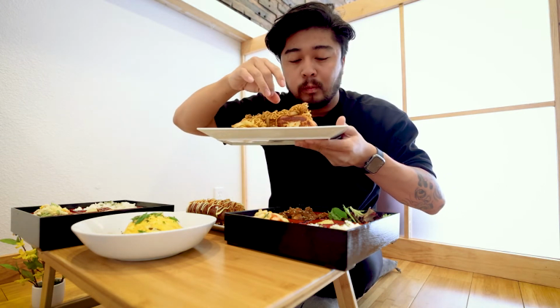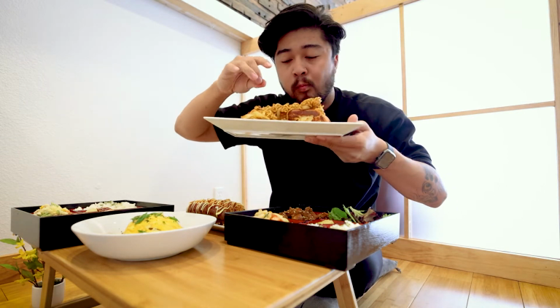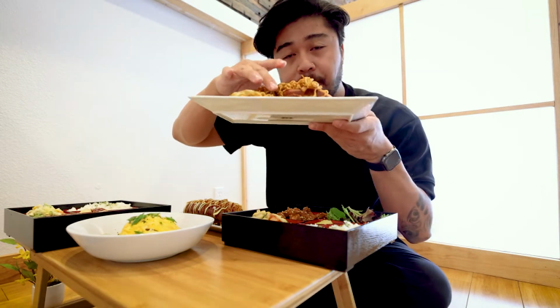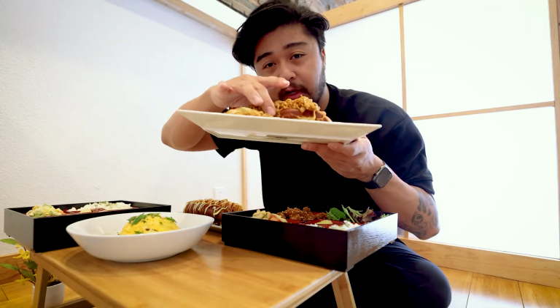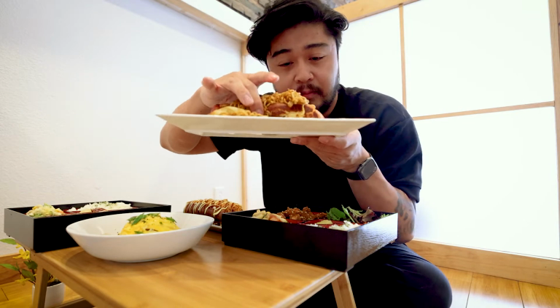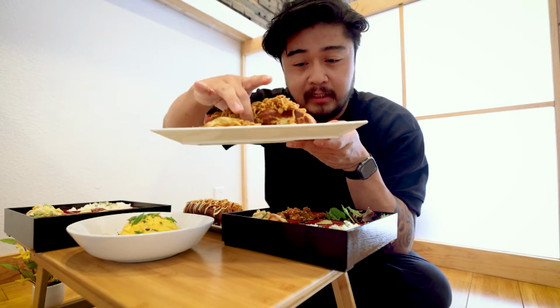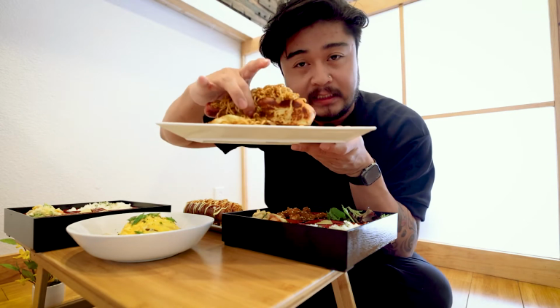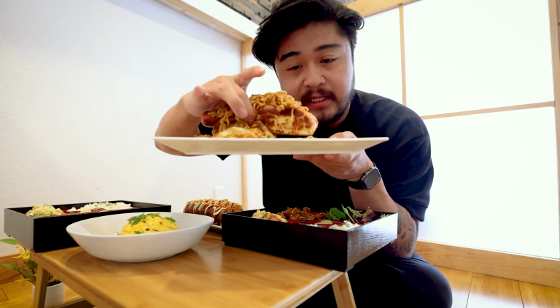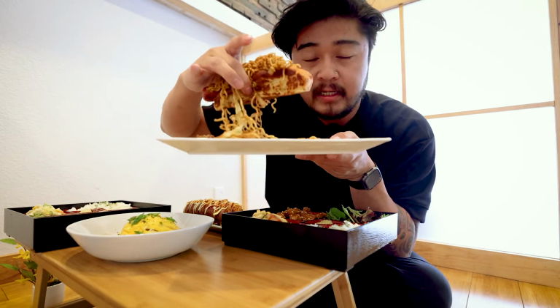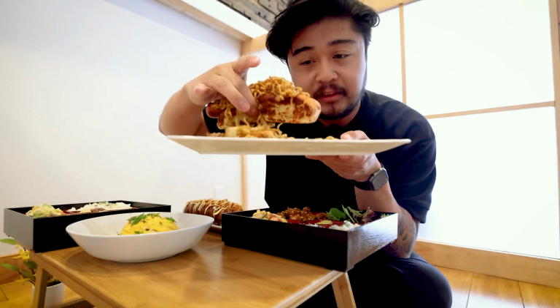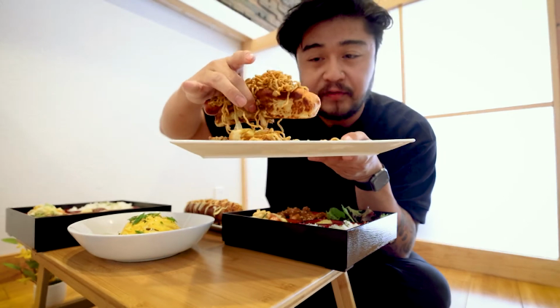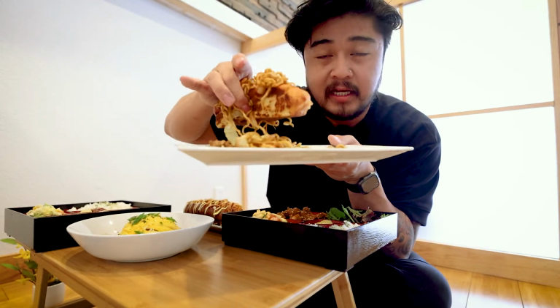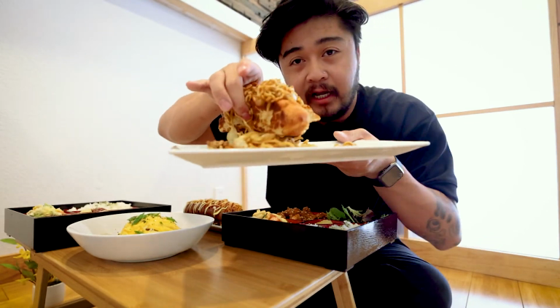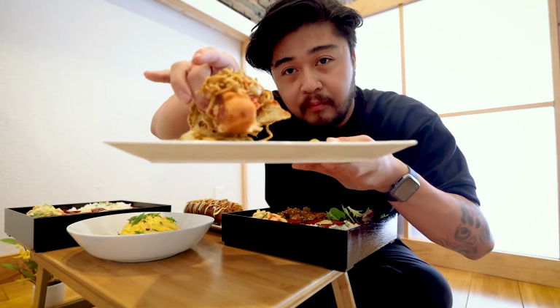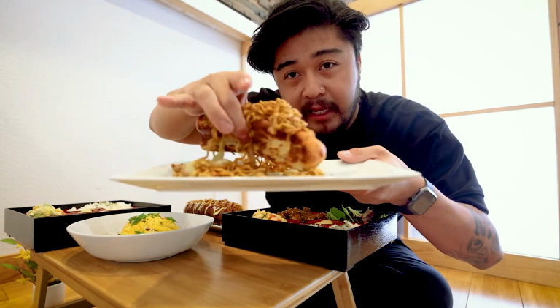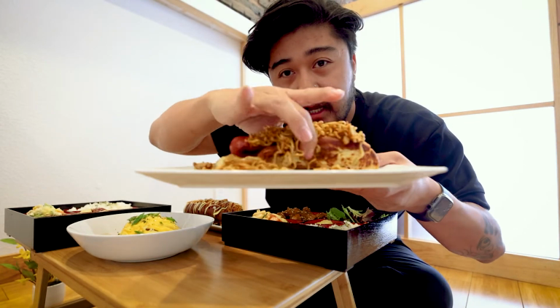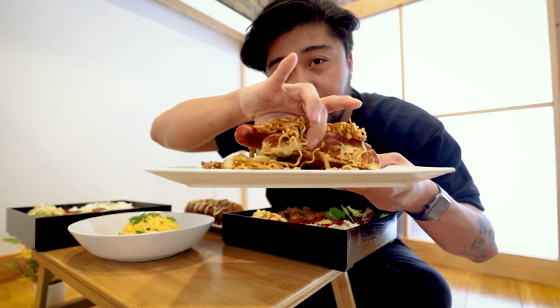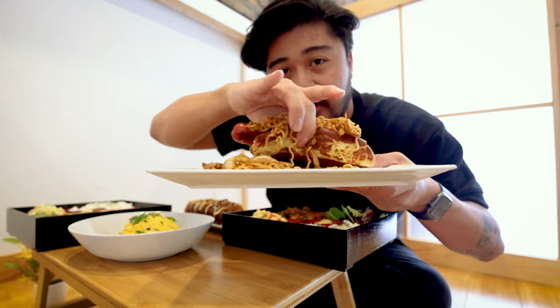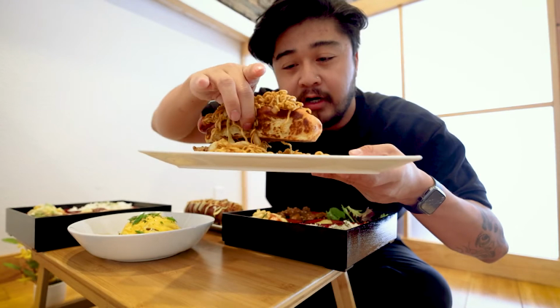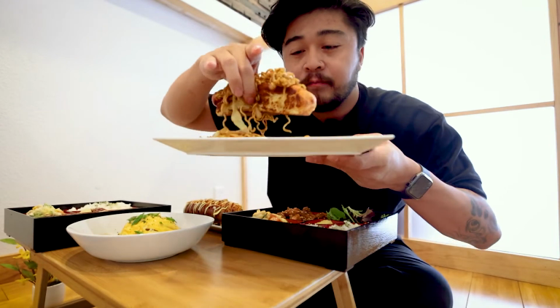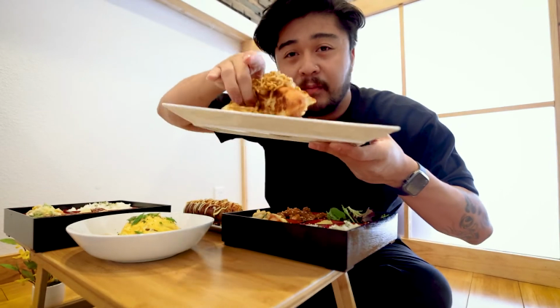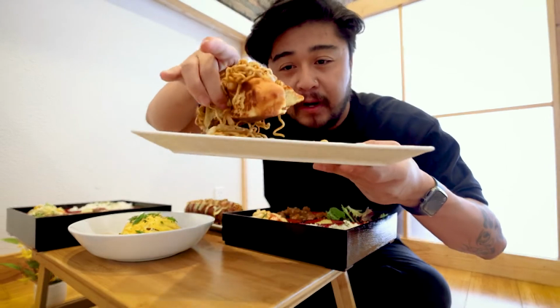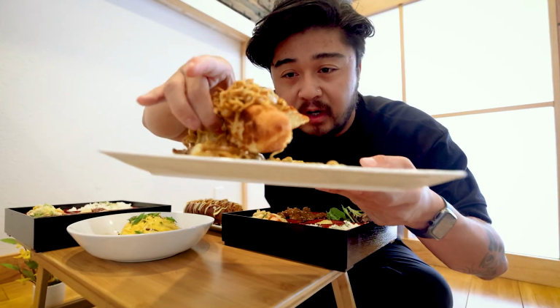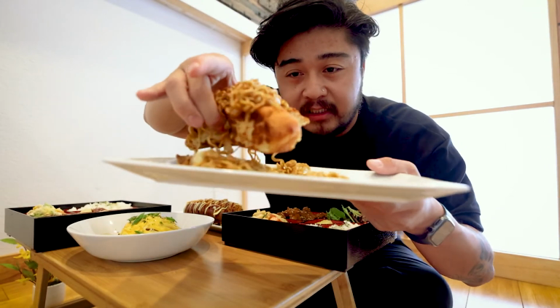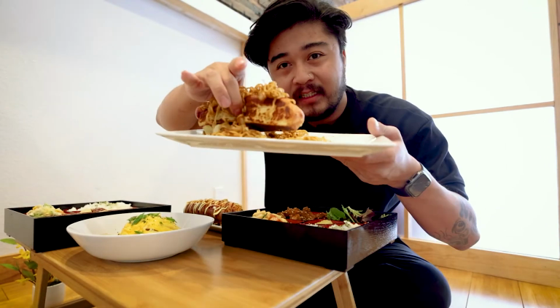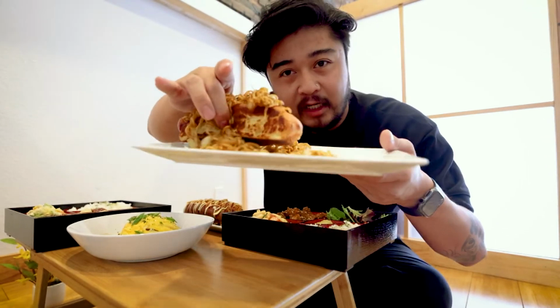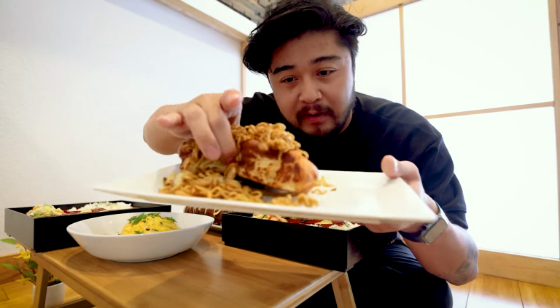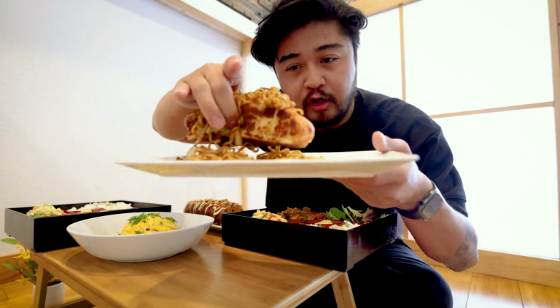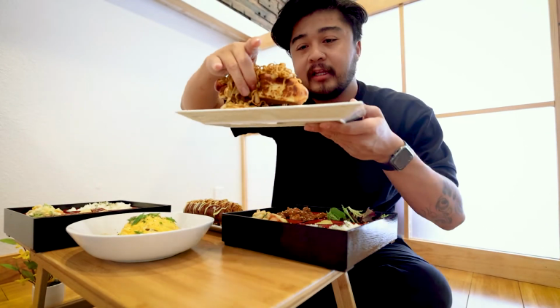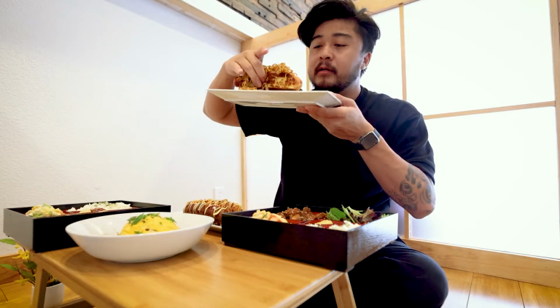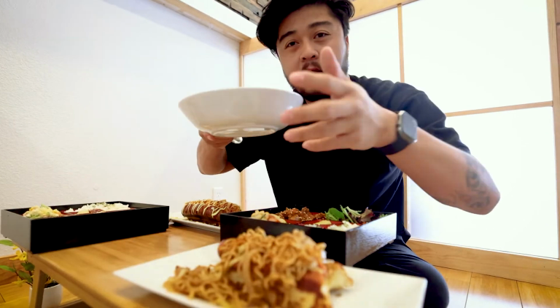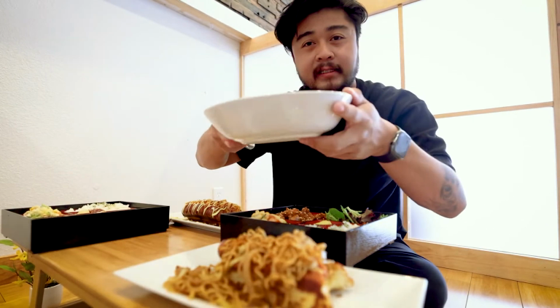The bun is sweet, toasted perfectly. Big hot dog right there. The ramen pairs well with the sausage because it's not overbearing or anything like that.